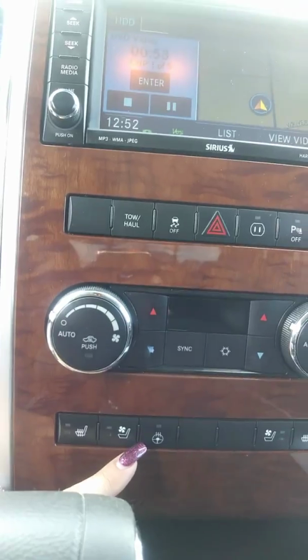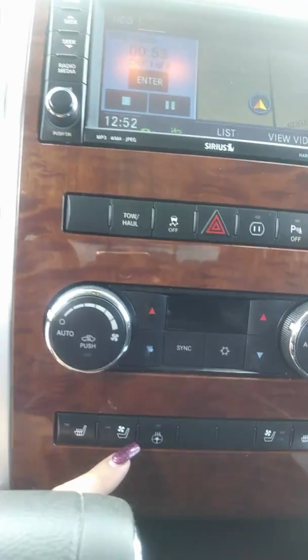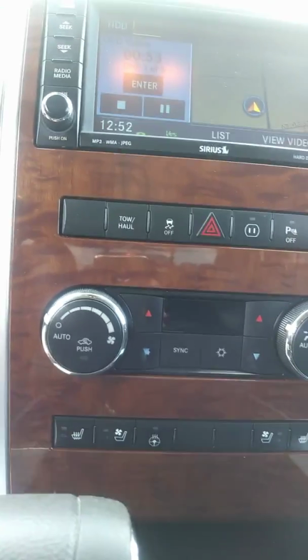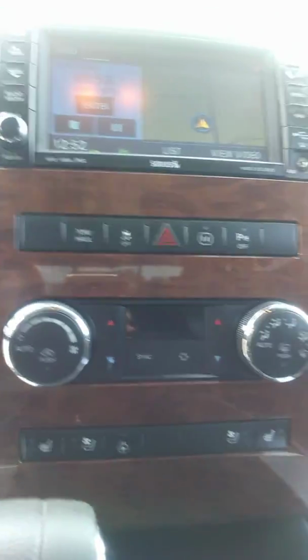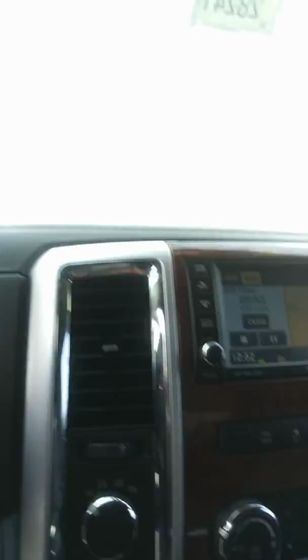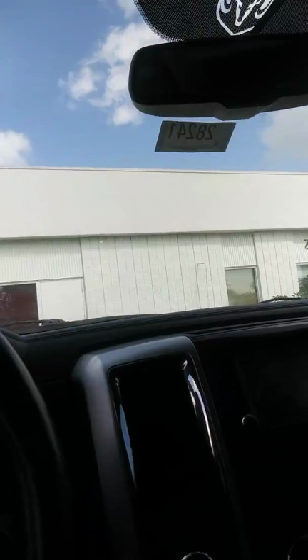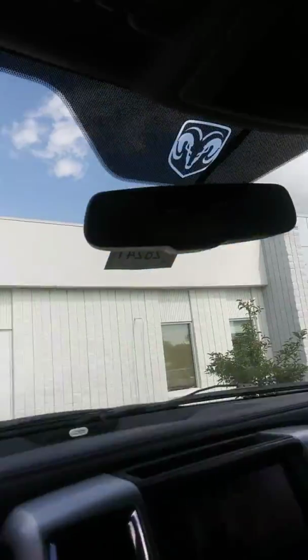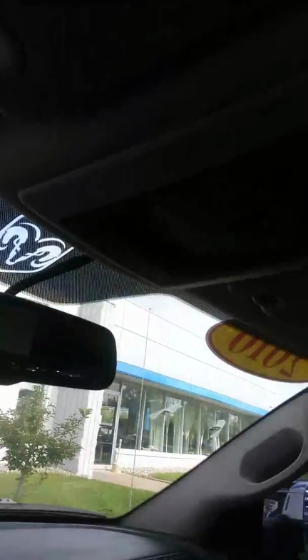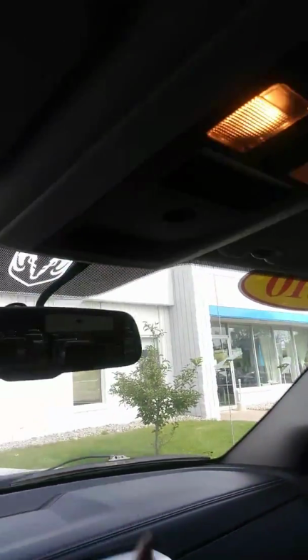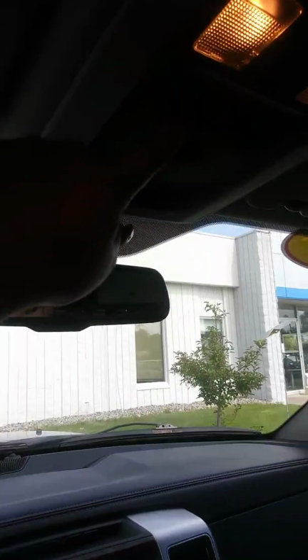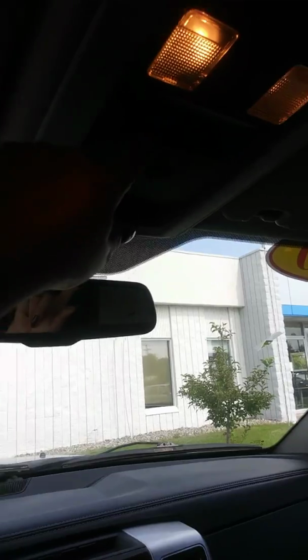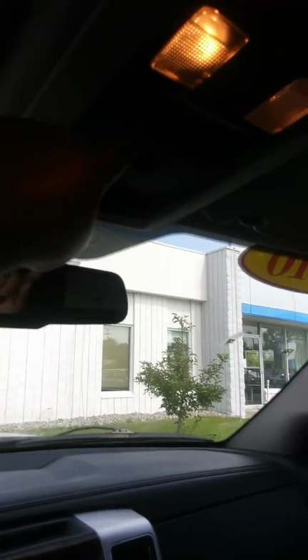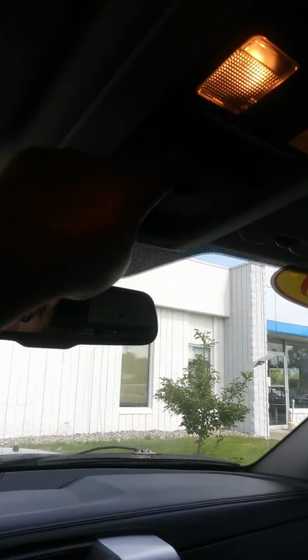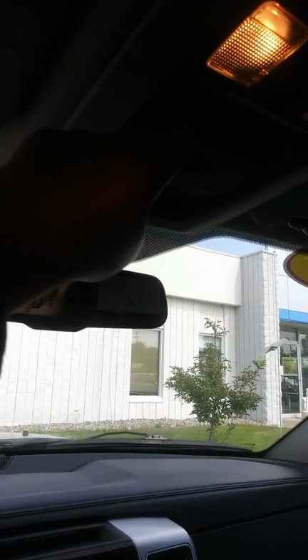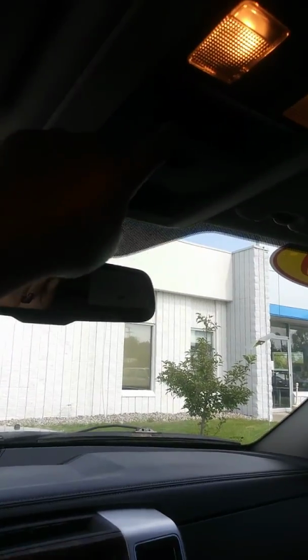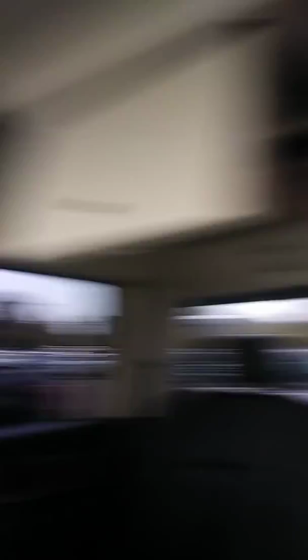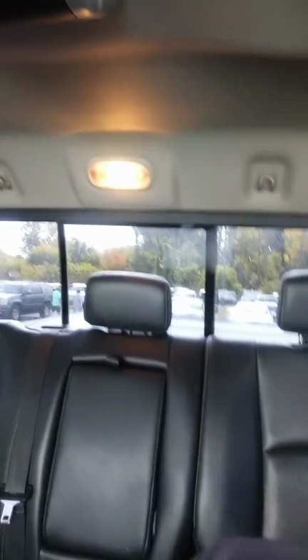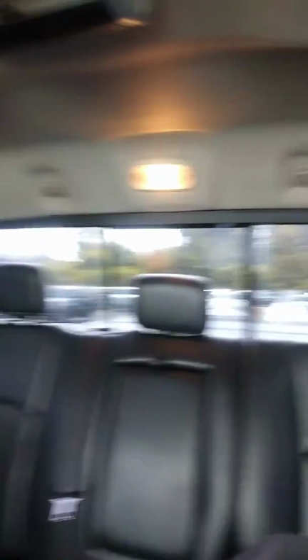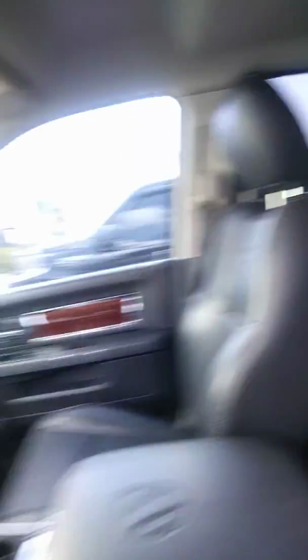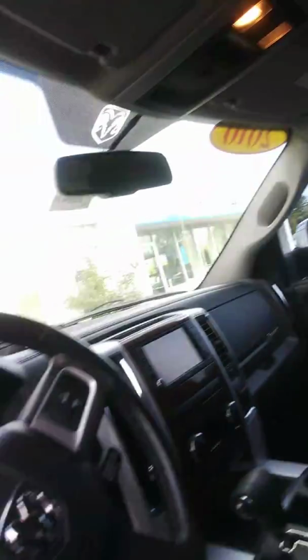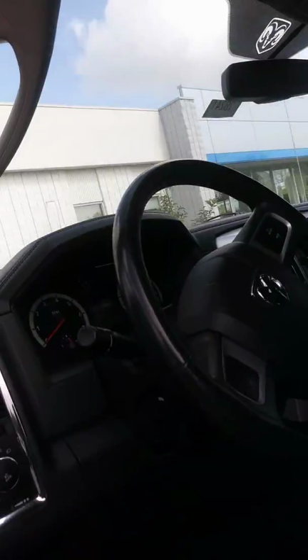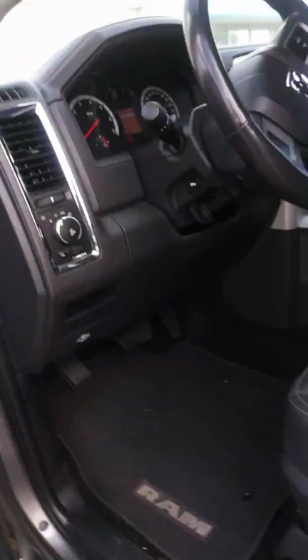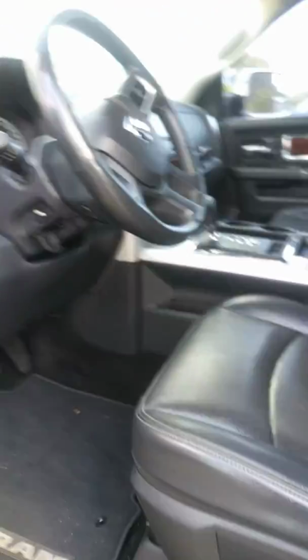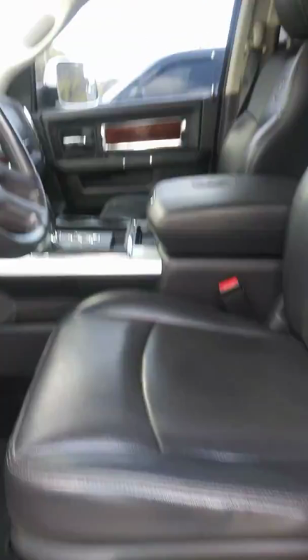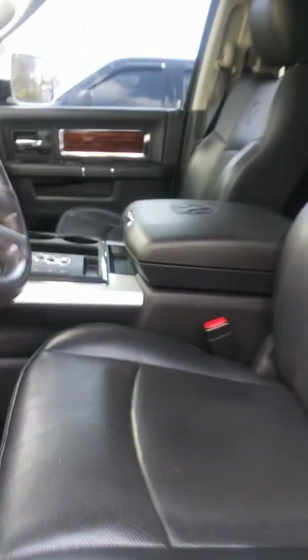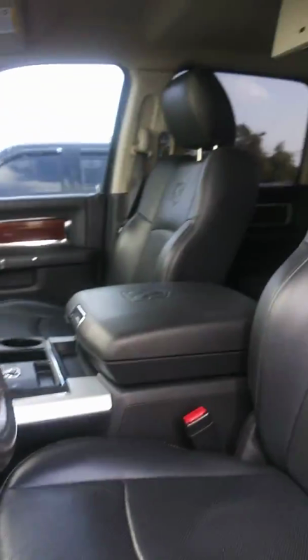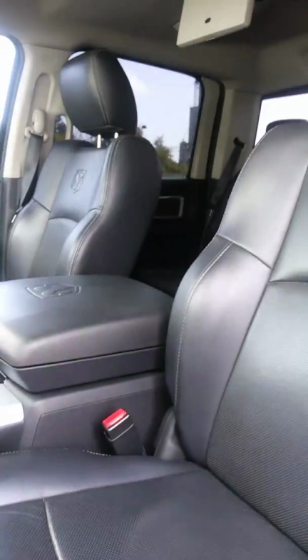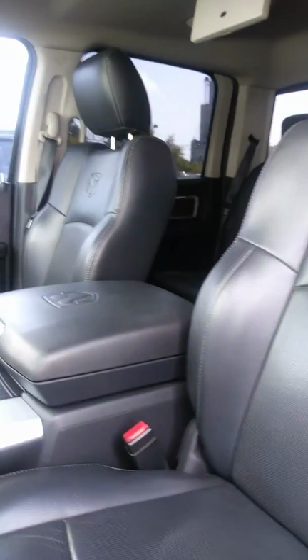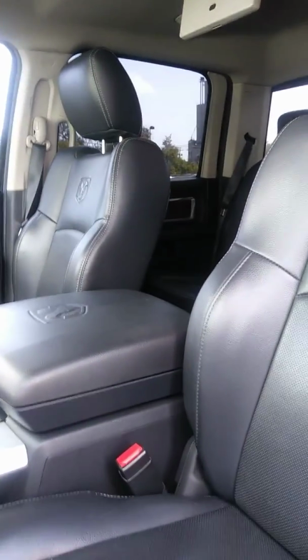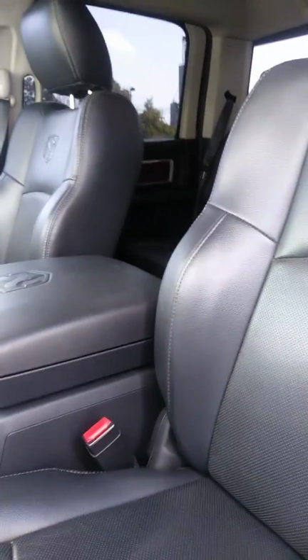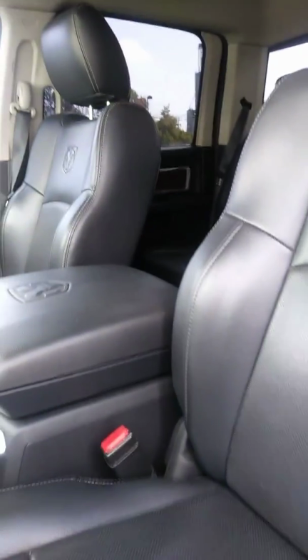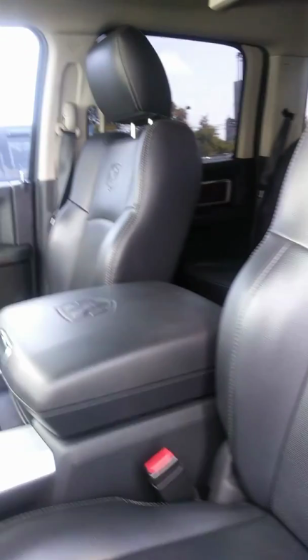I have not taken this for a test drive just yet, but I will. You do have a power window in the back. The driver seat seems to be in good condition — I don't see any rips, tears, or burns.